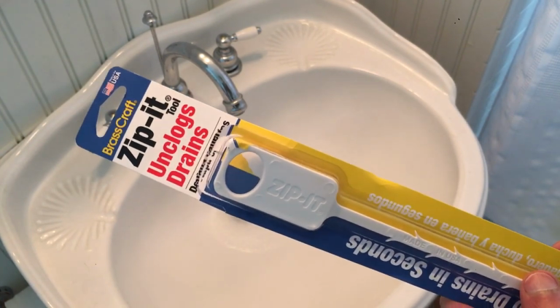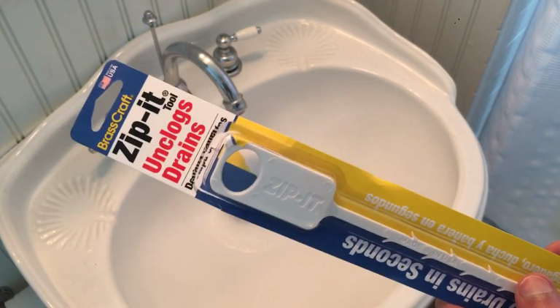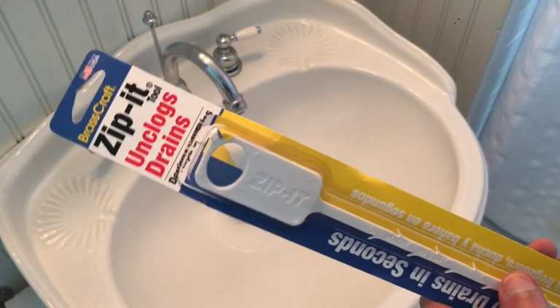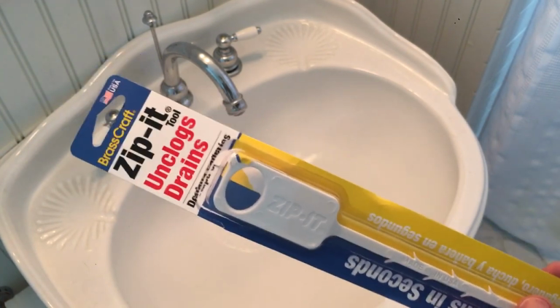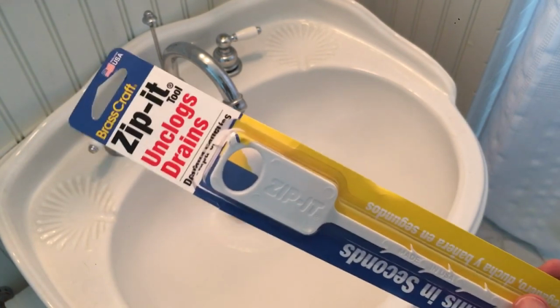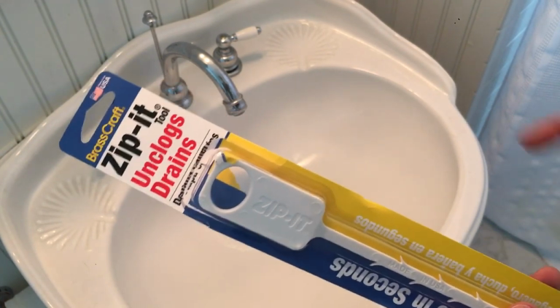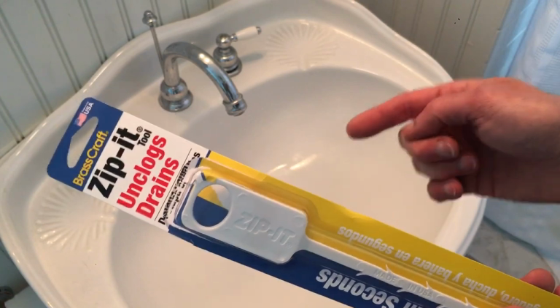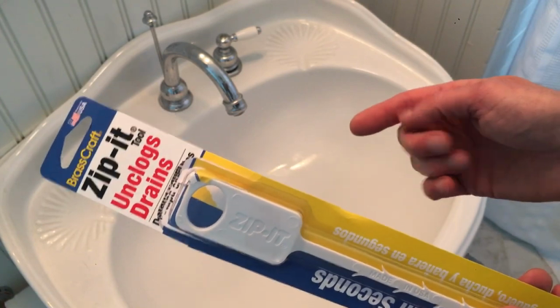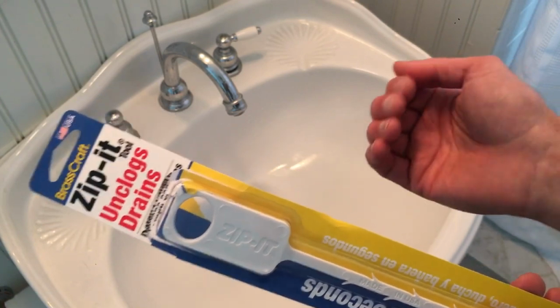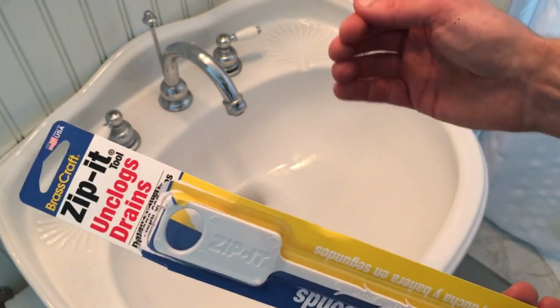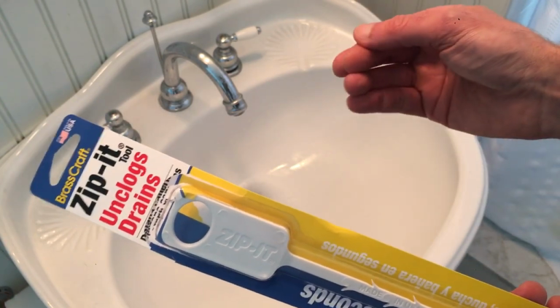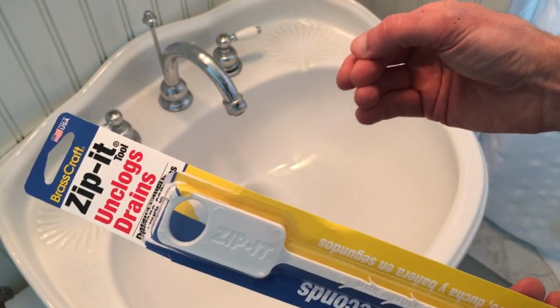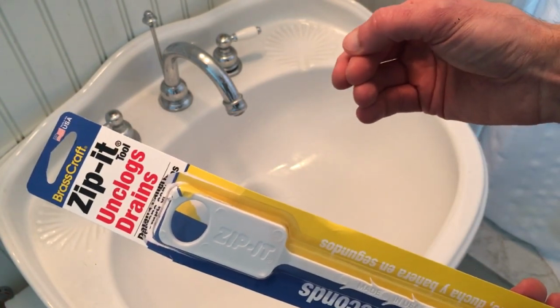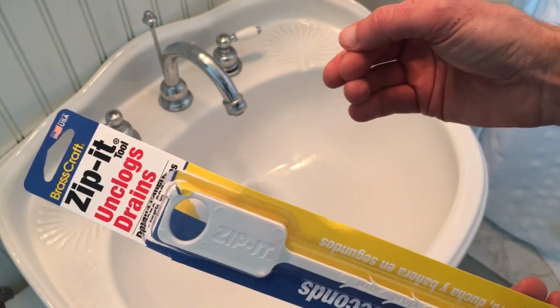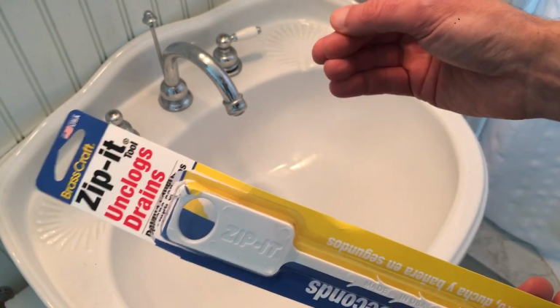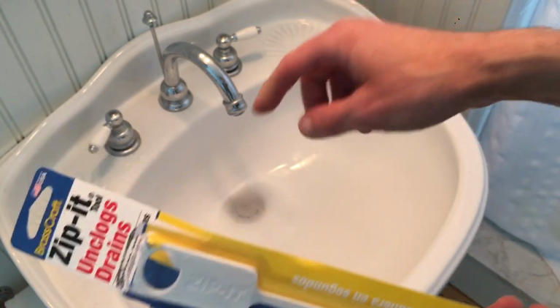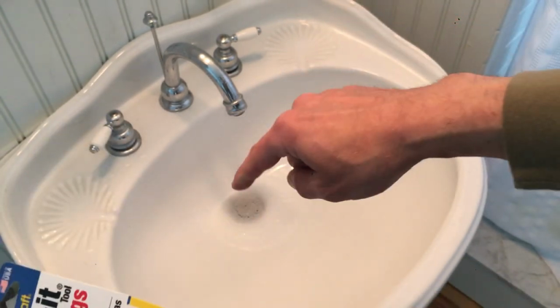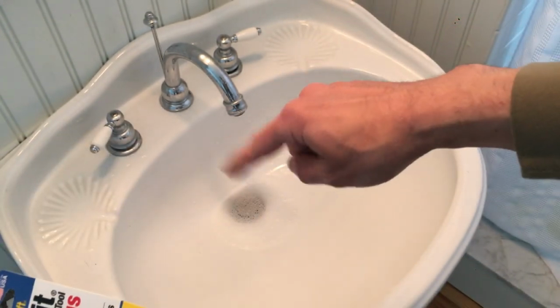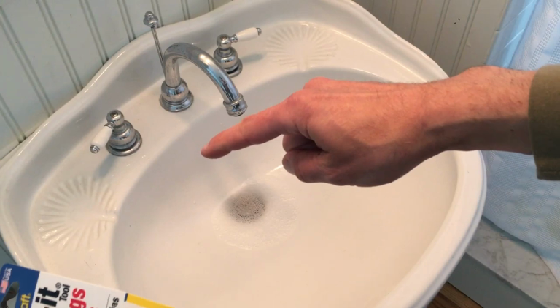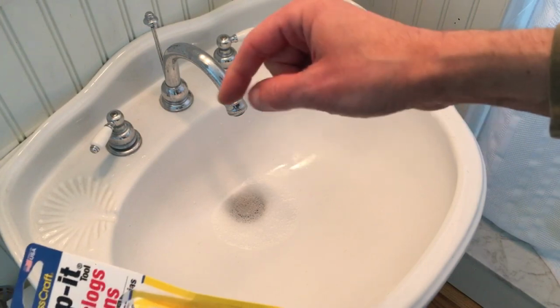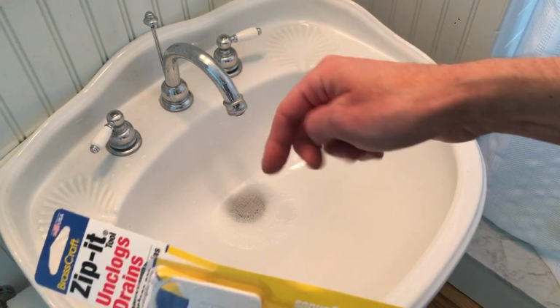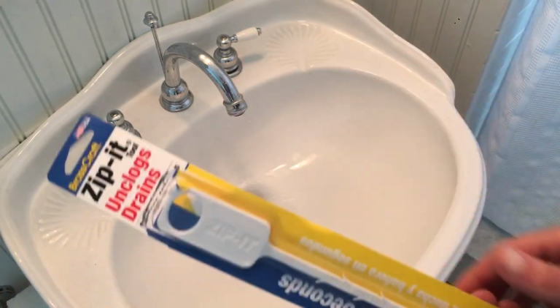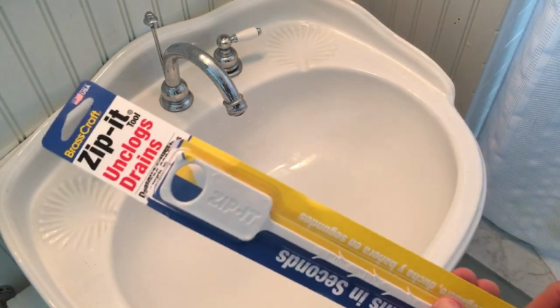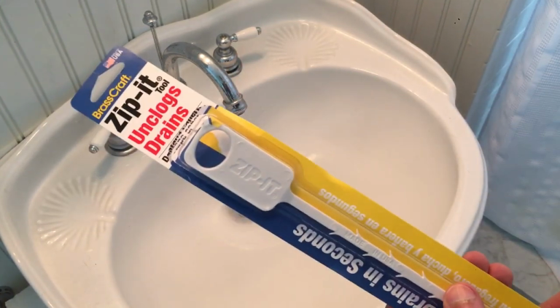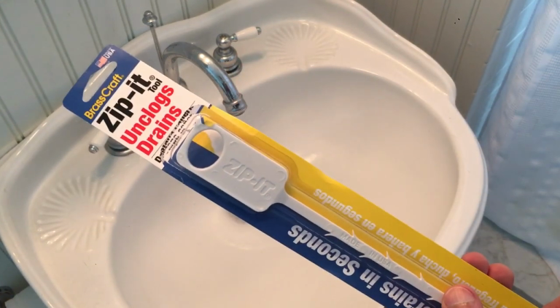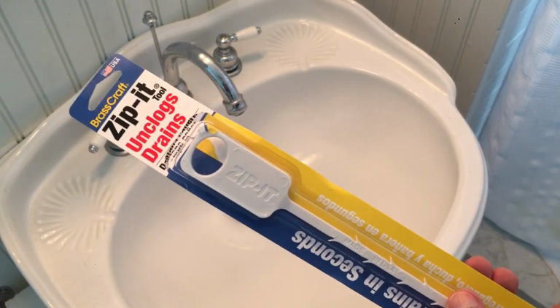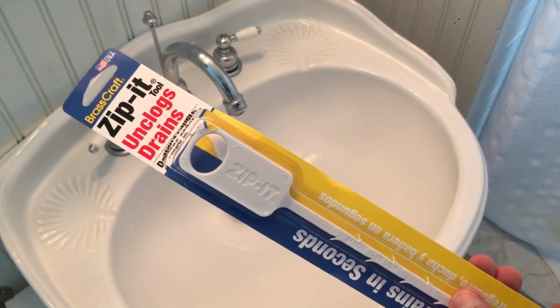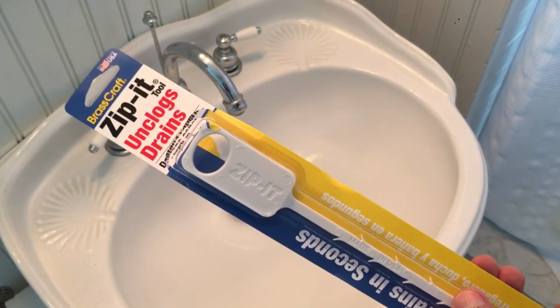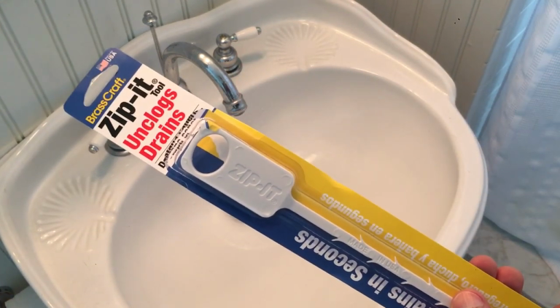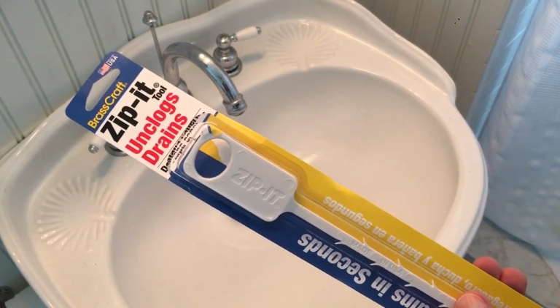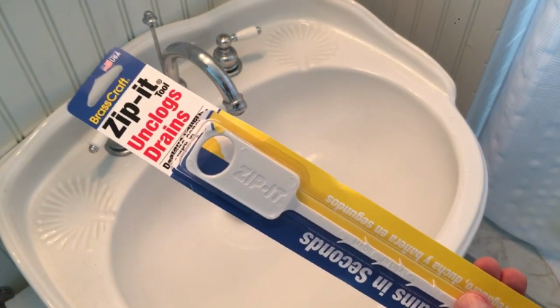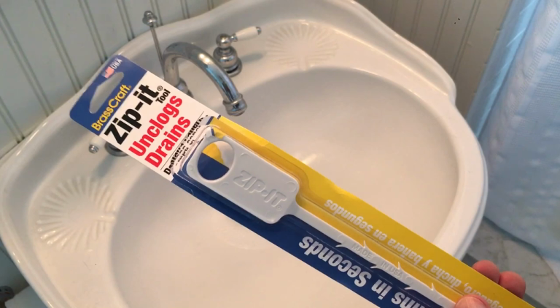And of course if that doesn't work then I'll do the traditional method — get under the sink, remove the clip, pull out the plunger and all that and get in there. But usually this works a lot faster so I always try this first.